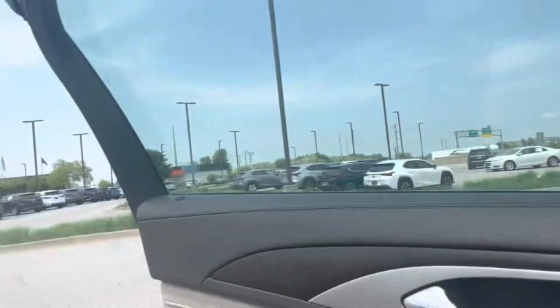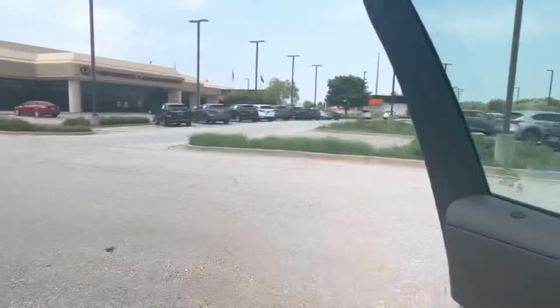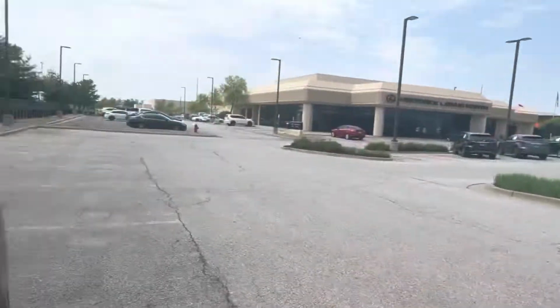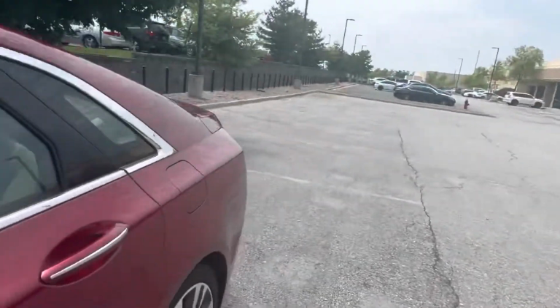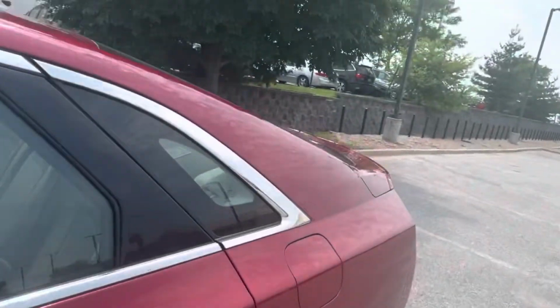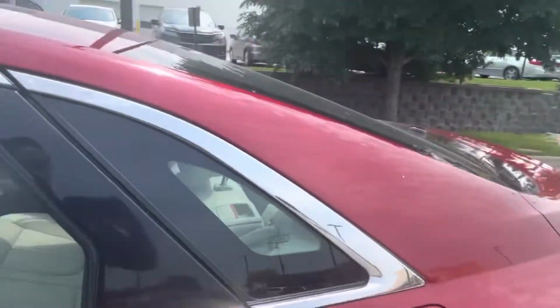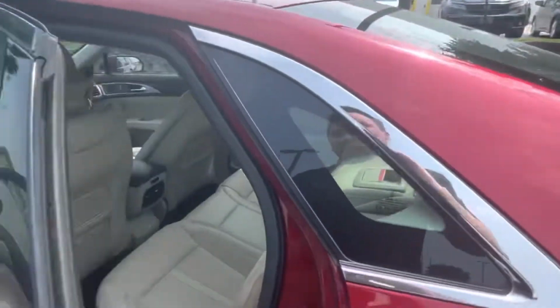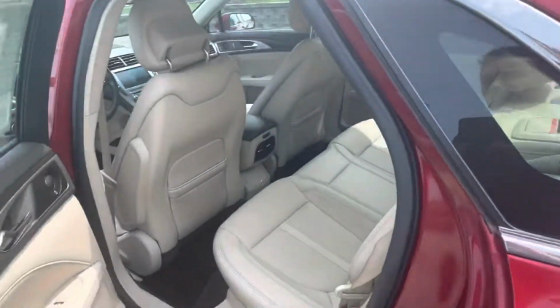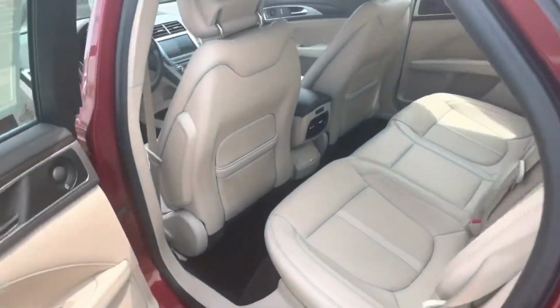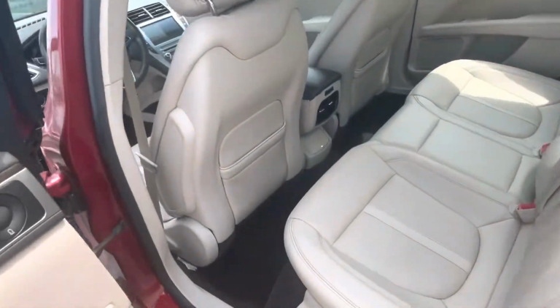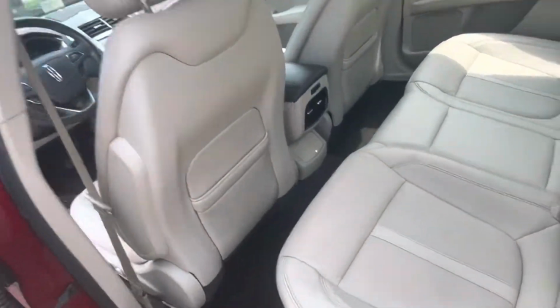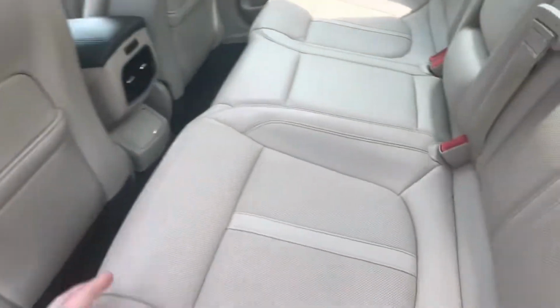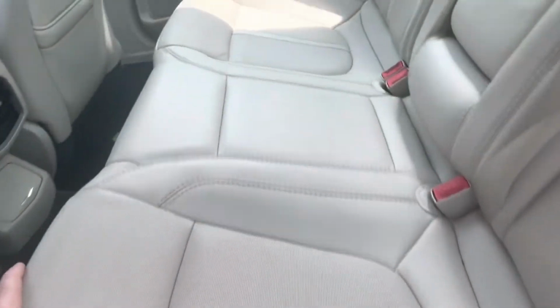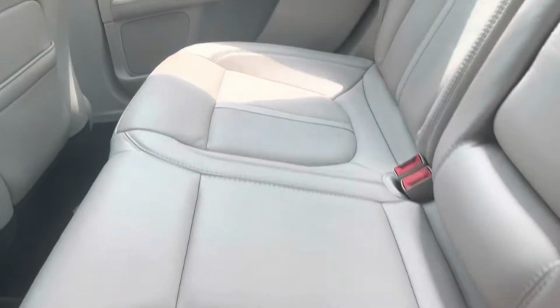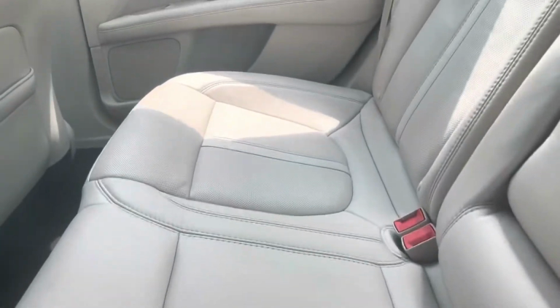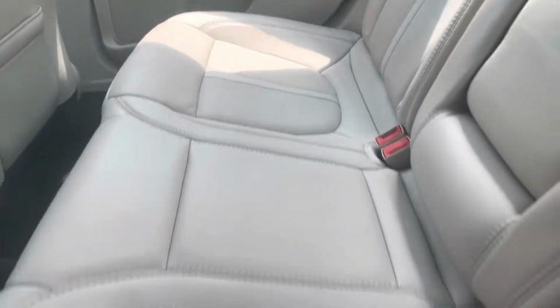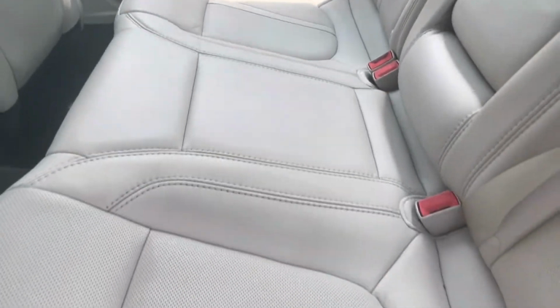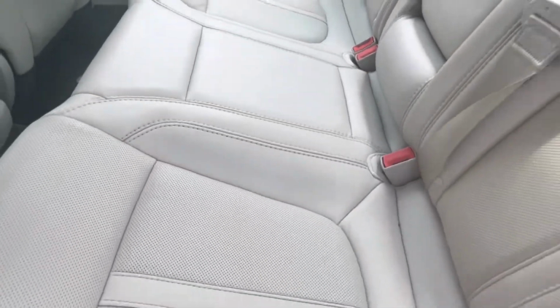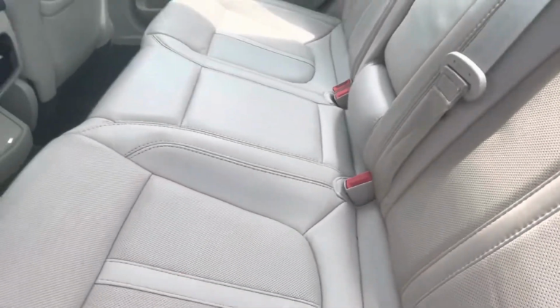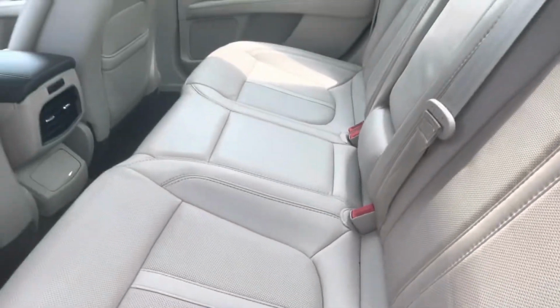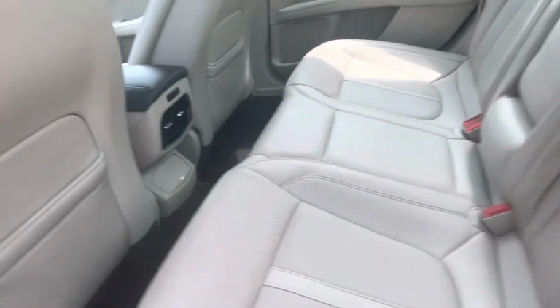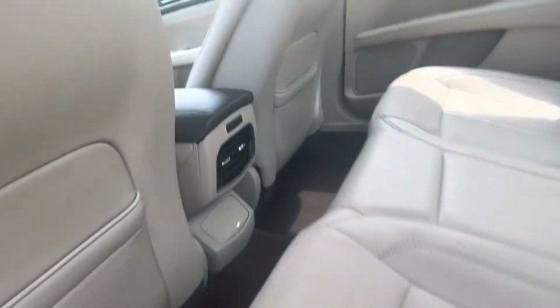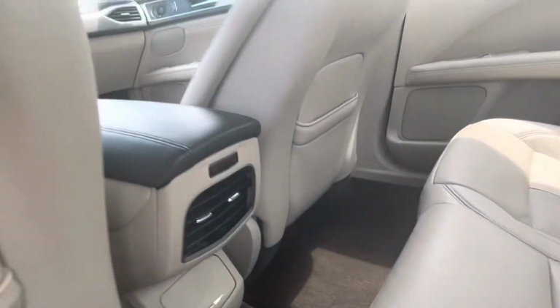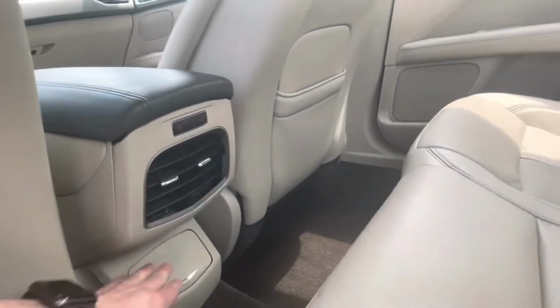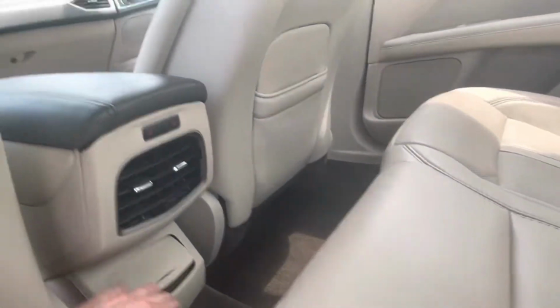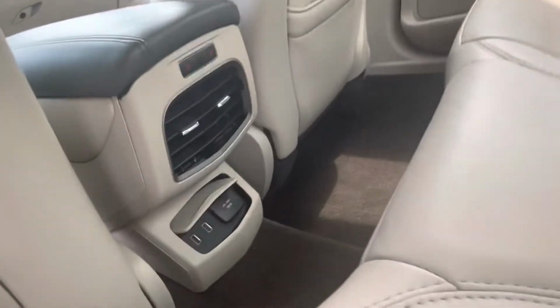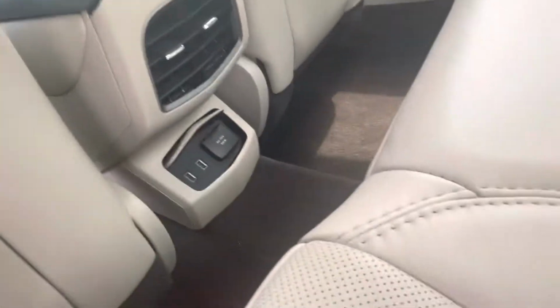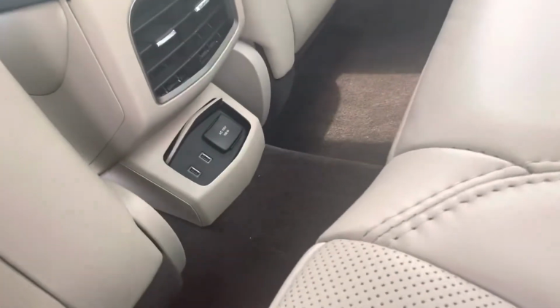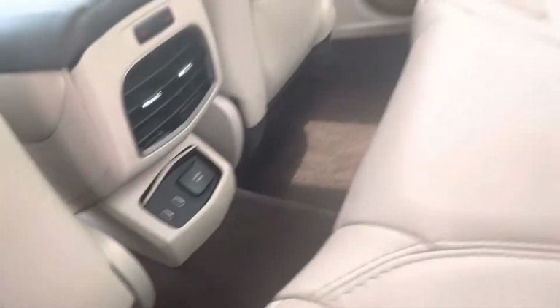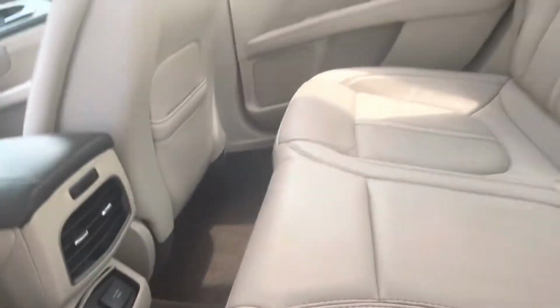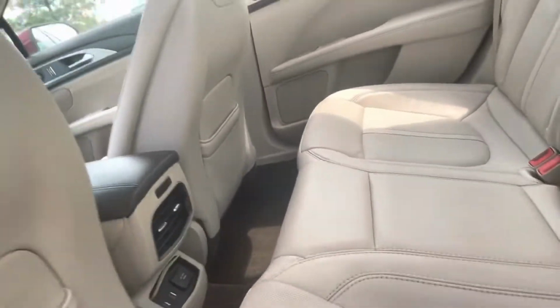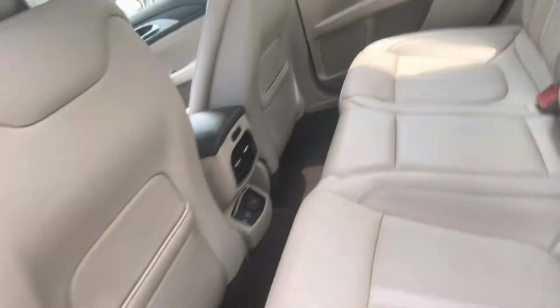I'll go ahead and show you the back seat real quick. The back seats are going to be heated as well. The back seat looks like it wasn't even really used — it's in super nice condition. Heated seat functions are right there, and you do get plug-ins down there for your back seat passengers as well.